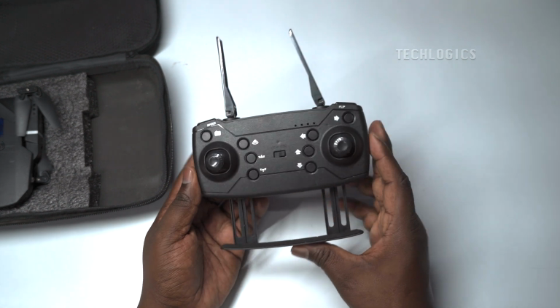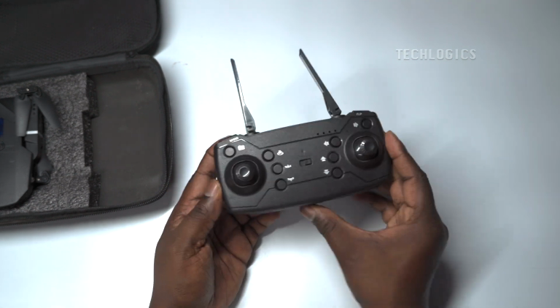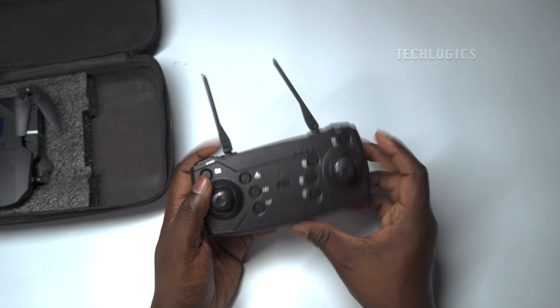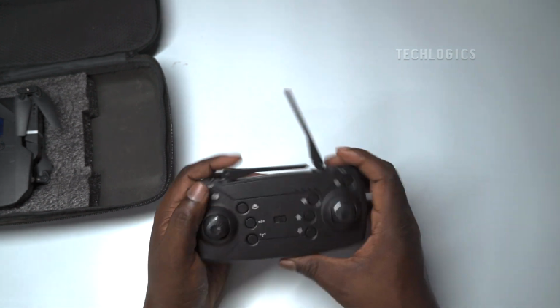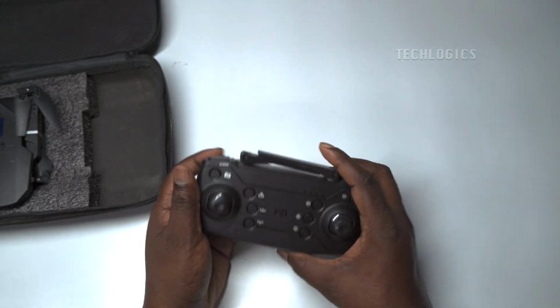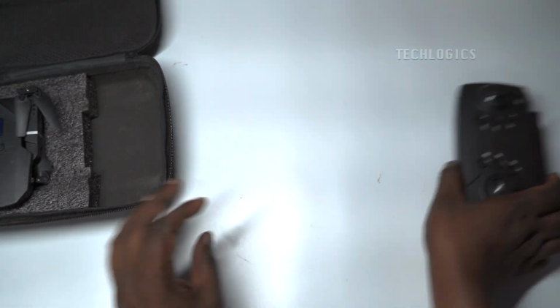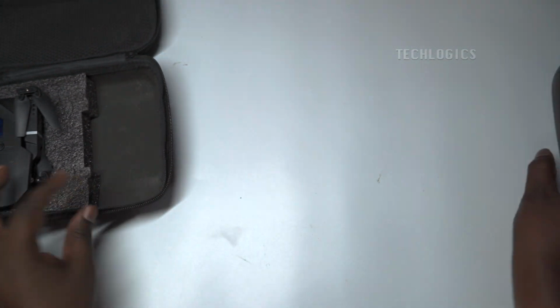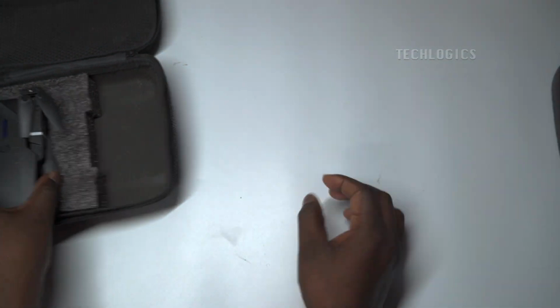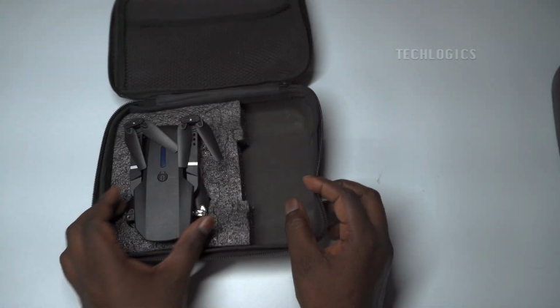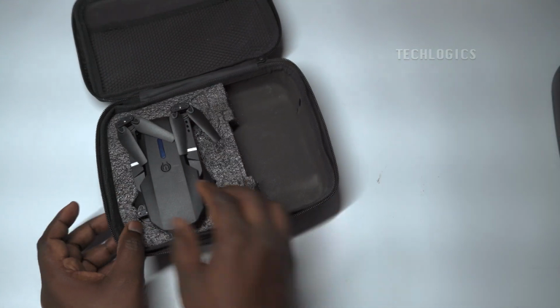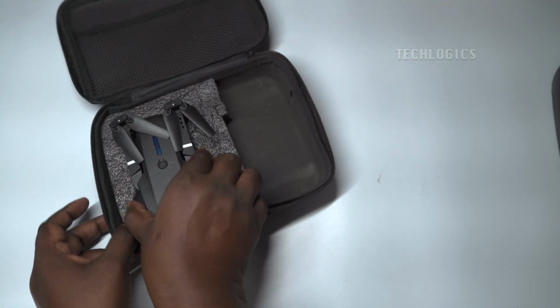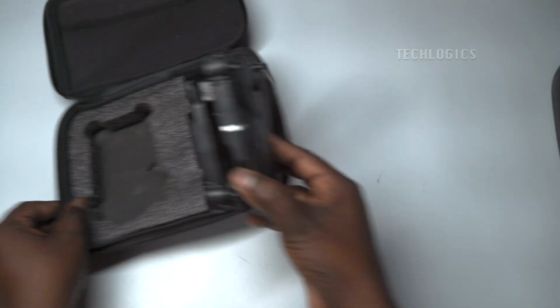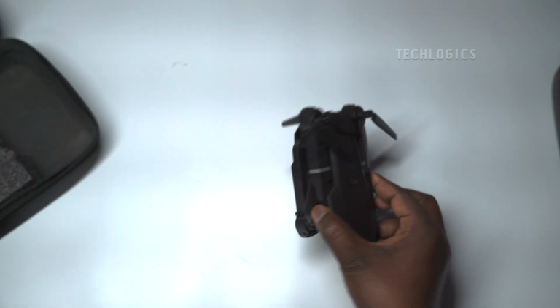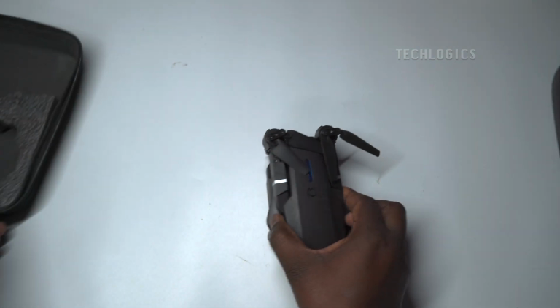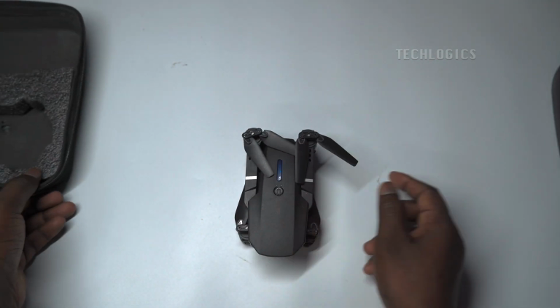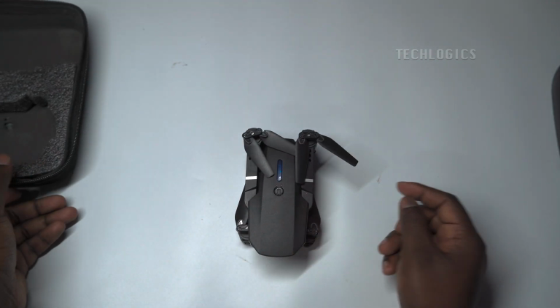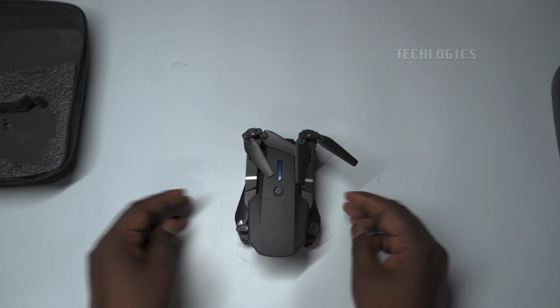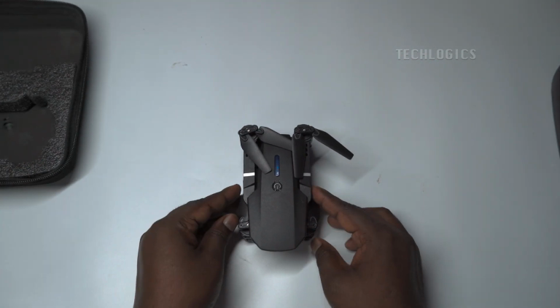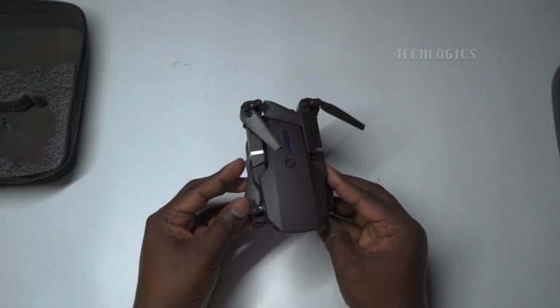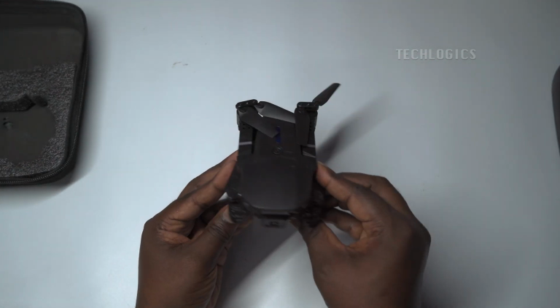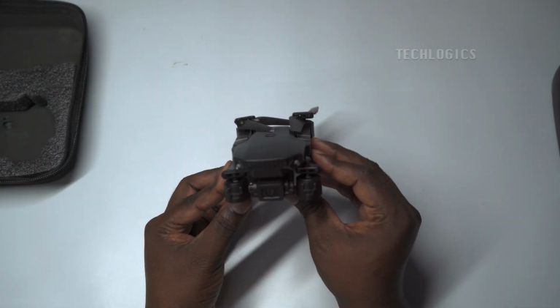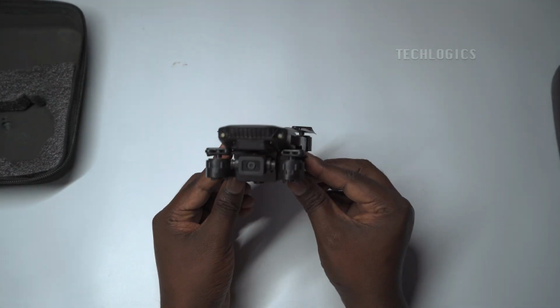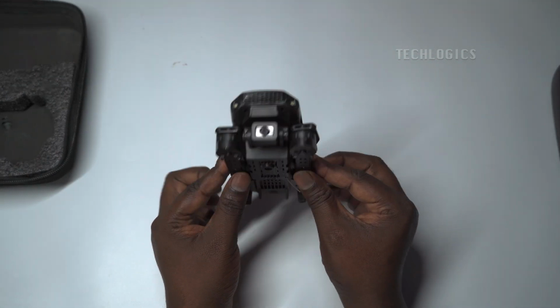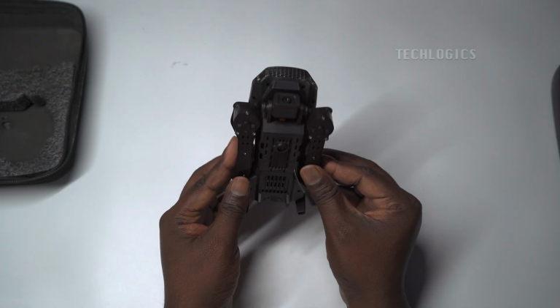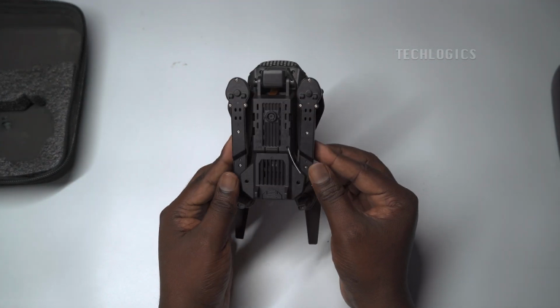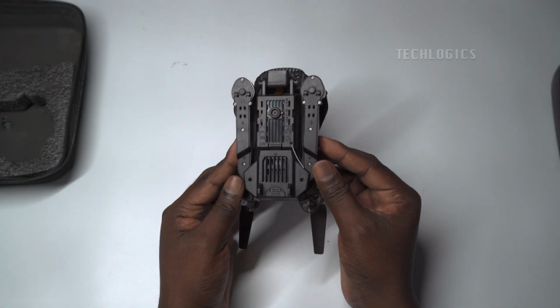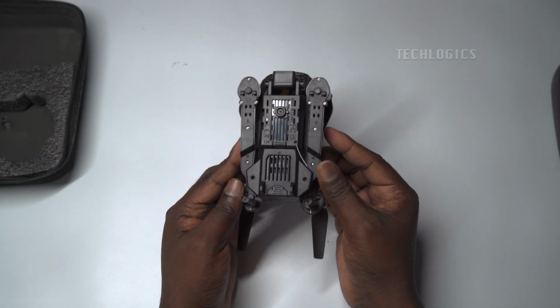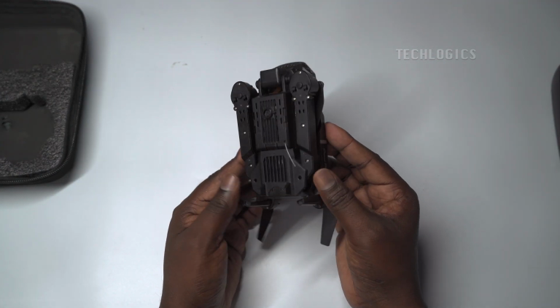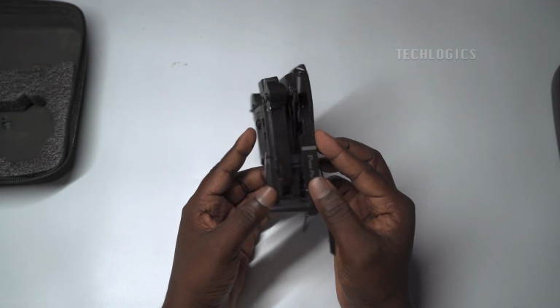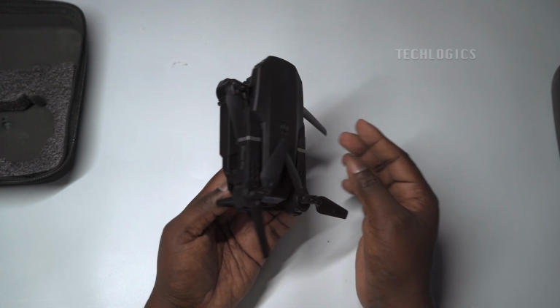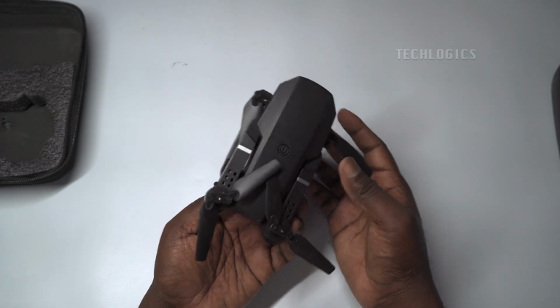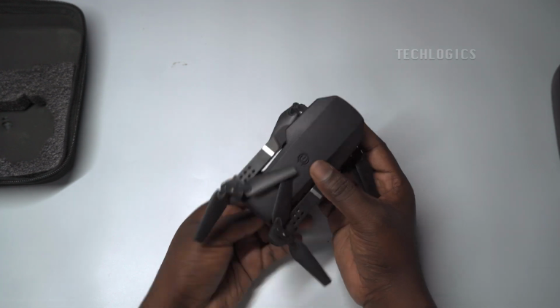With a flying height of about 50 to 60 meters, a flying time of 20 to 25 minutes, and a charging time of 90 minutes, this drone weighs 460 grams and is ready for your next adventure.